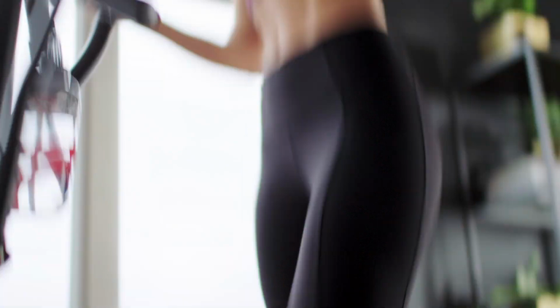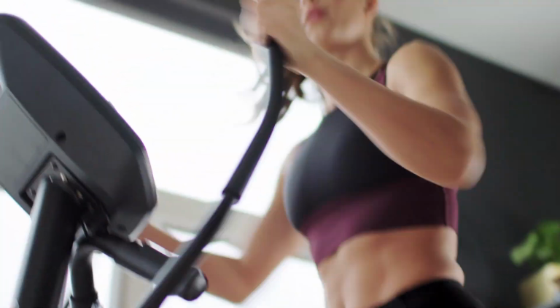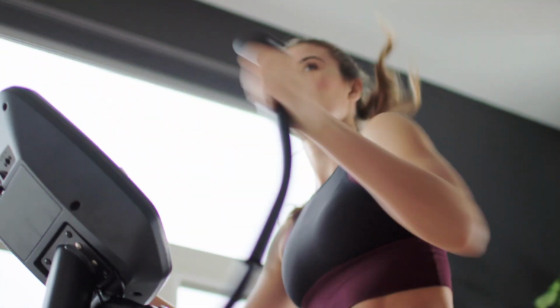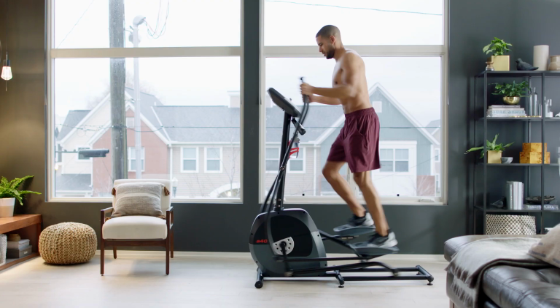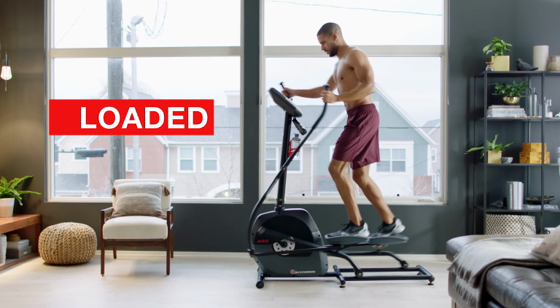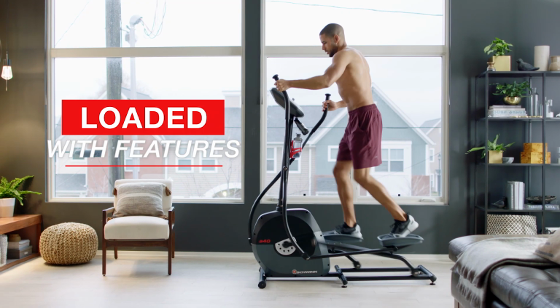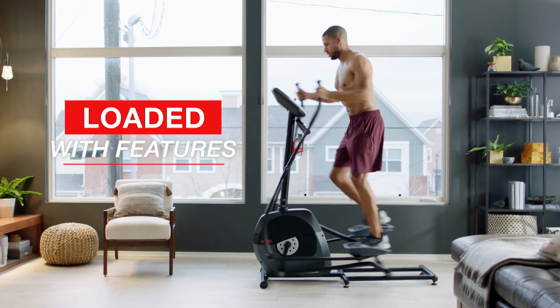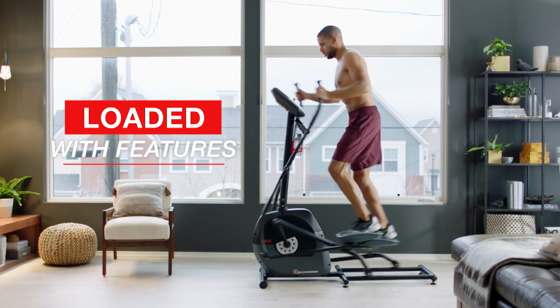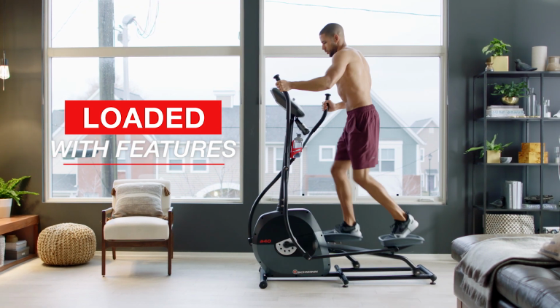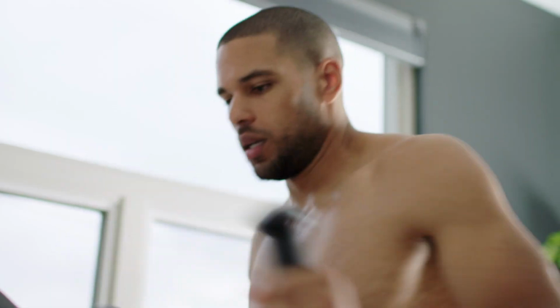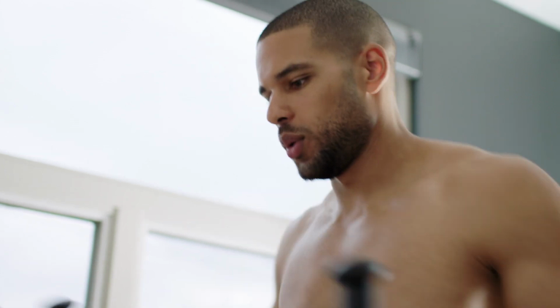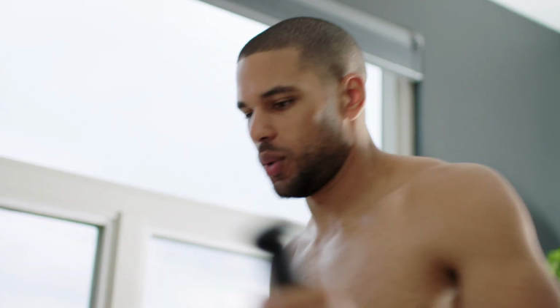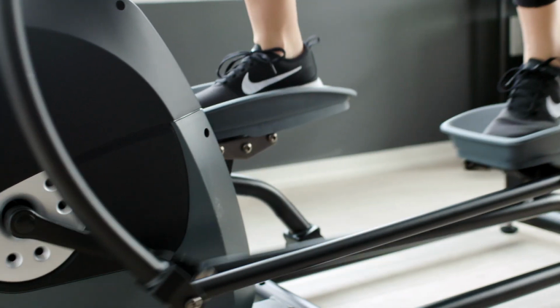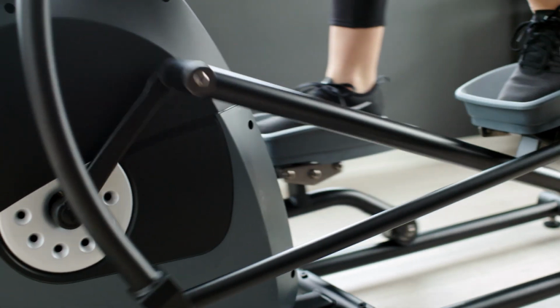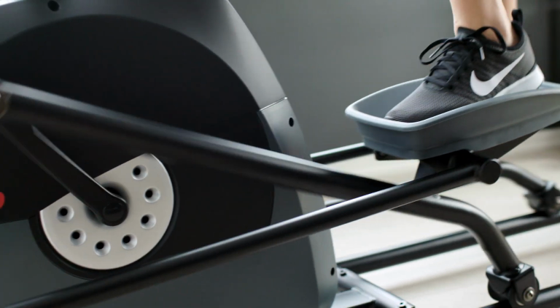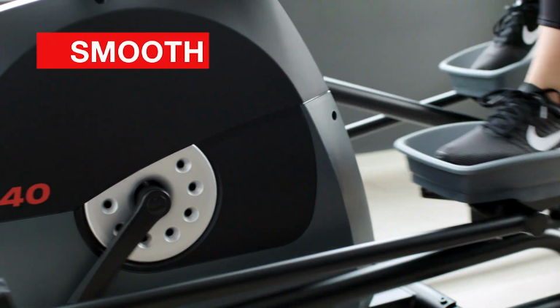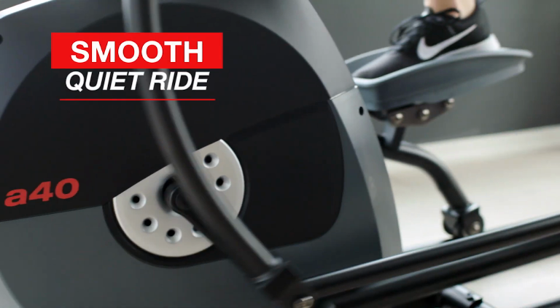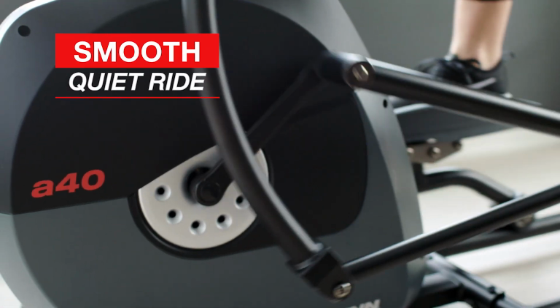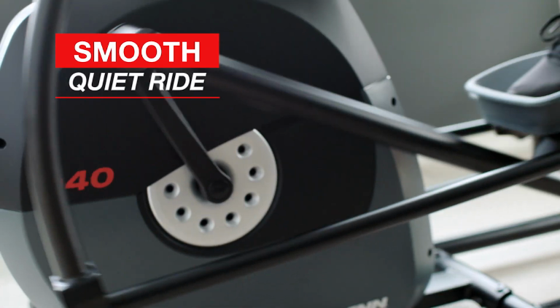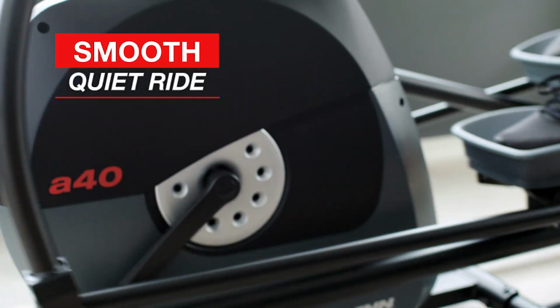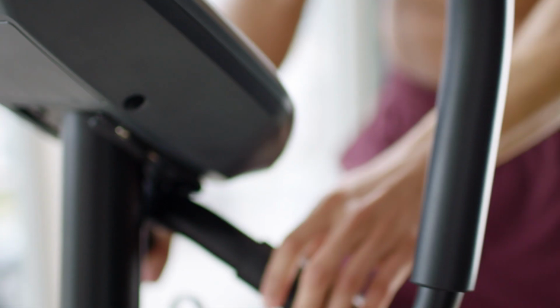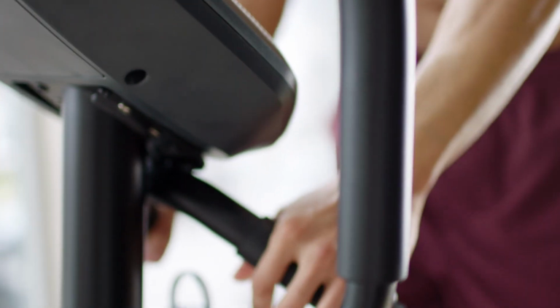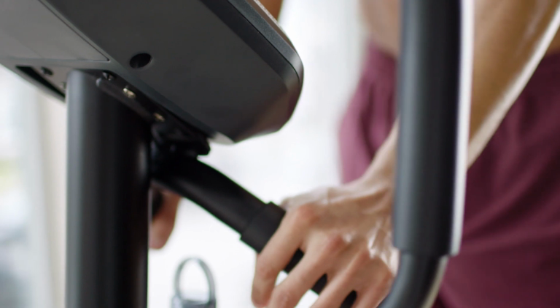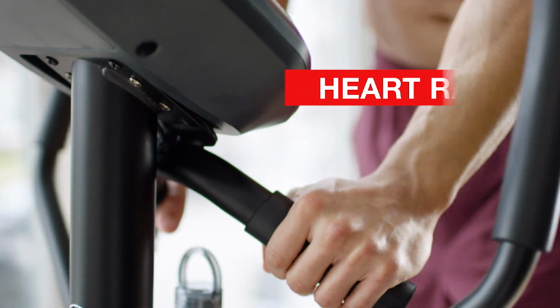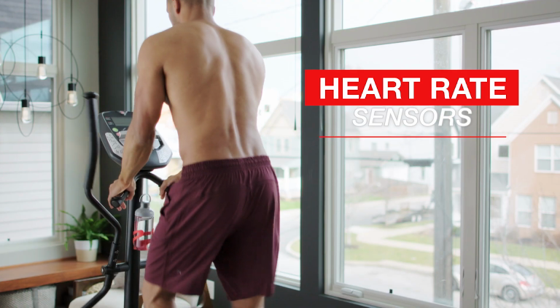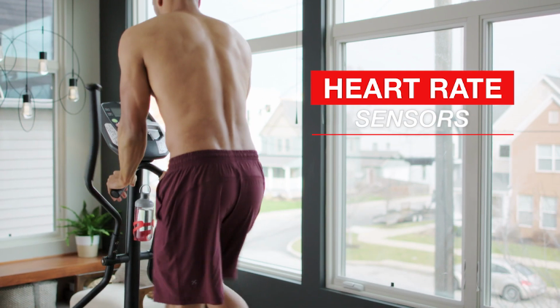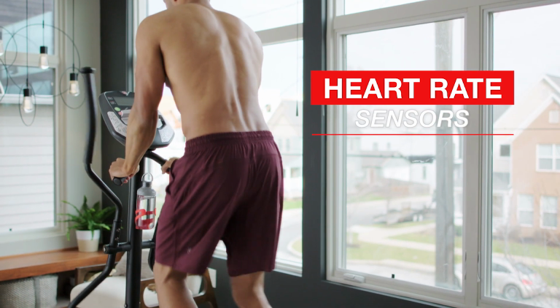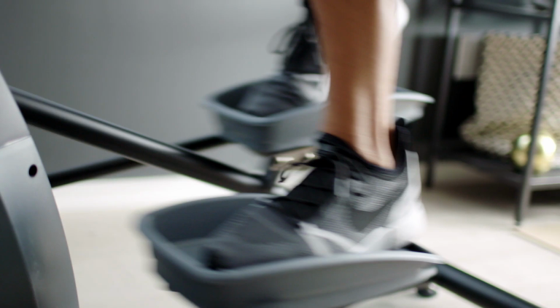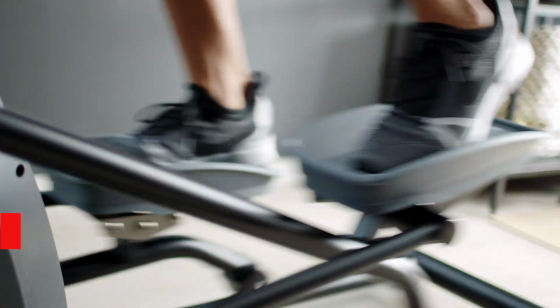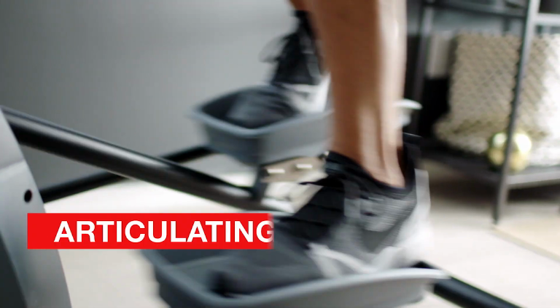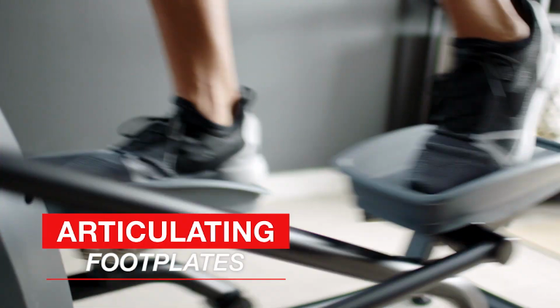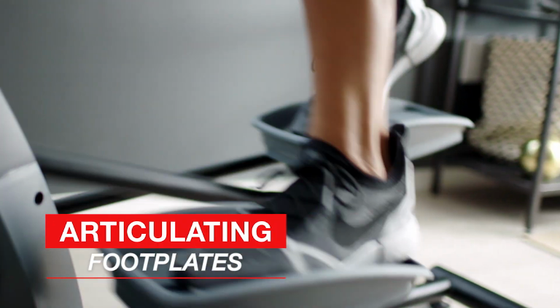The A40 delivers all the features you need, like a high-speed, high-inertia, perimeter-weighted flywheel for a smooth, quiet ride, plus comfortable hand grips with heart rate contacts and articulating footplates.